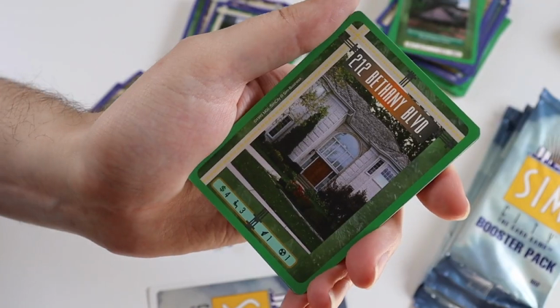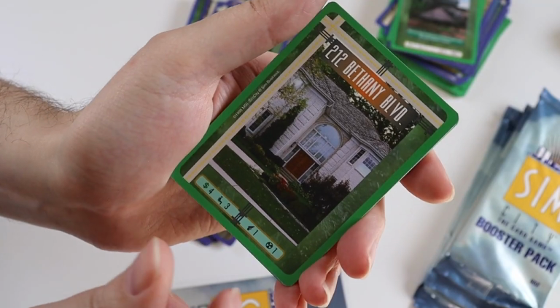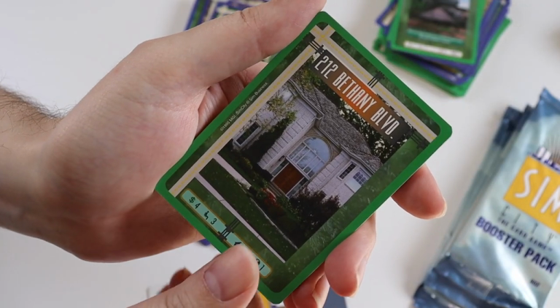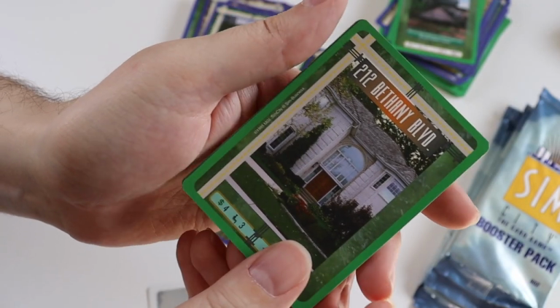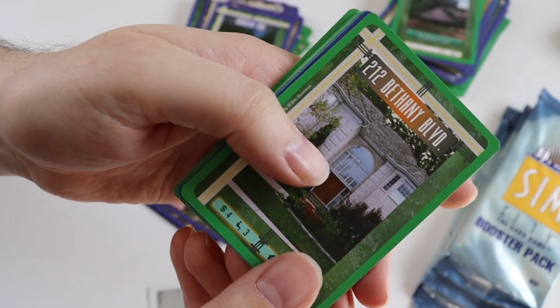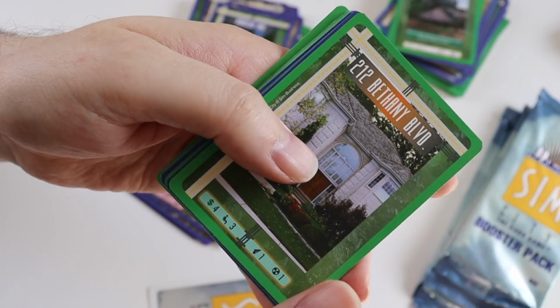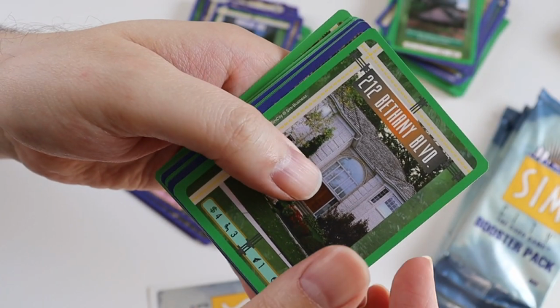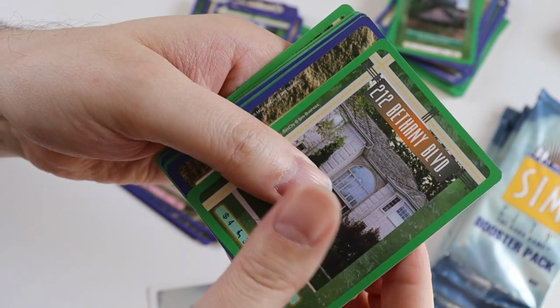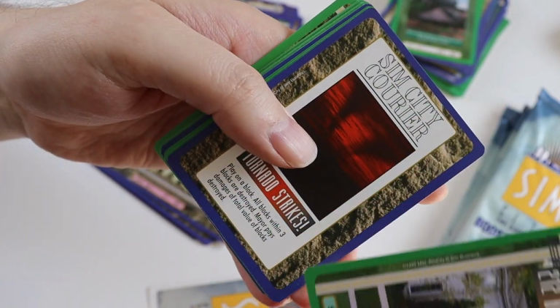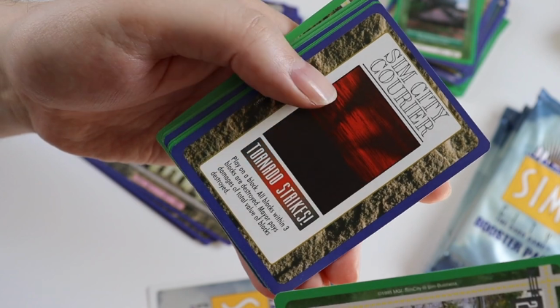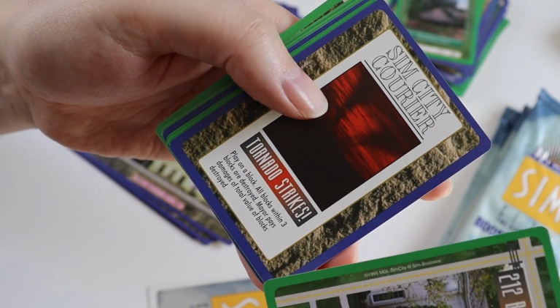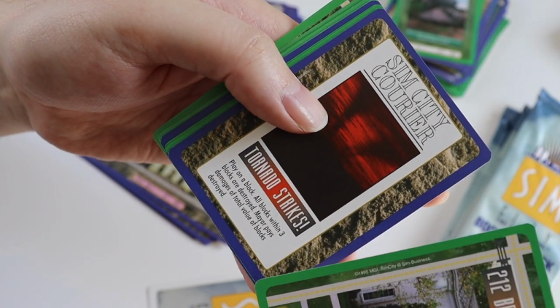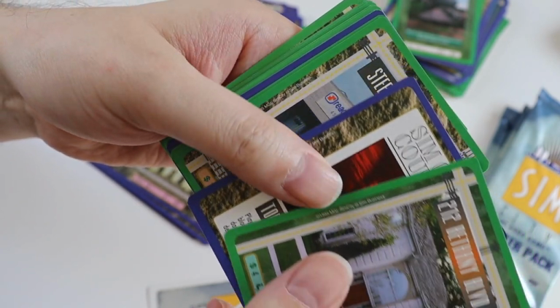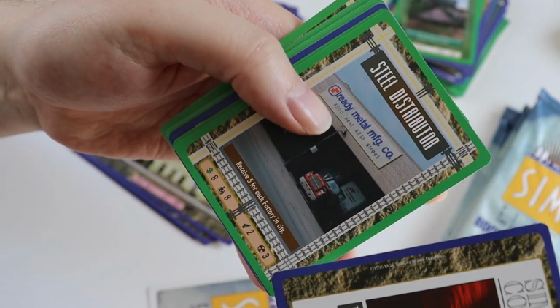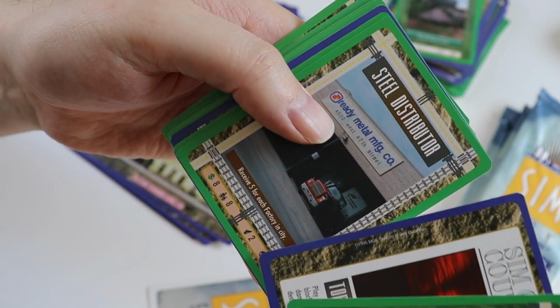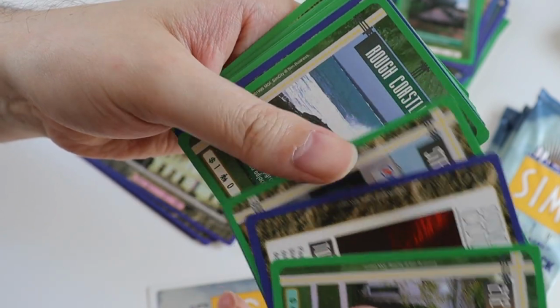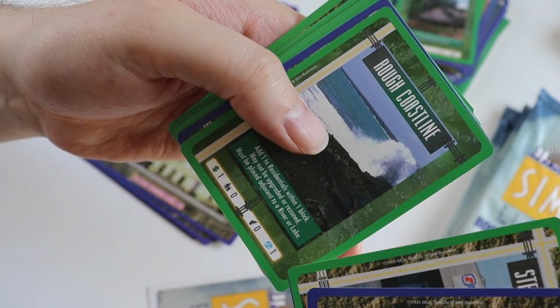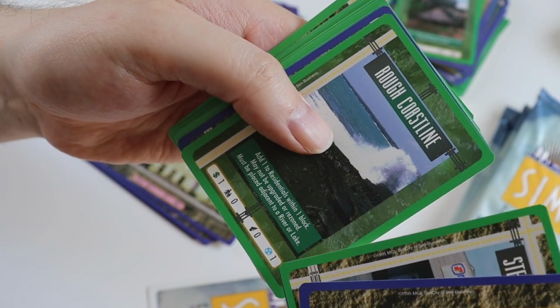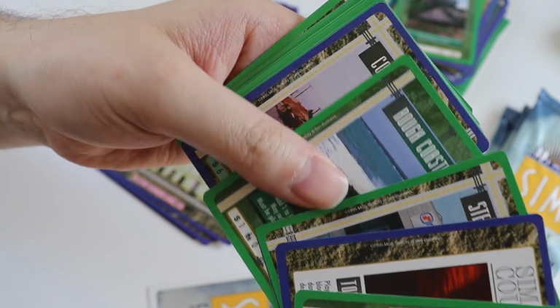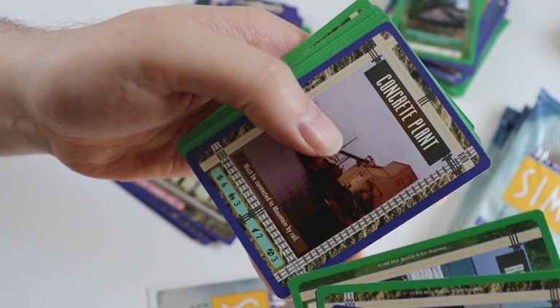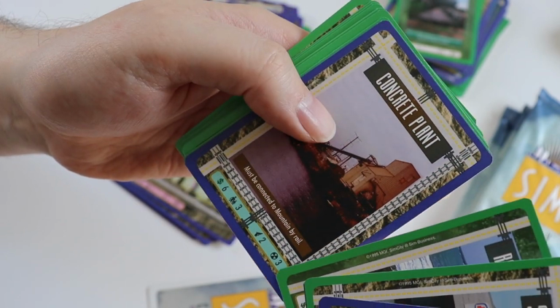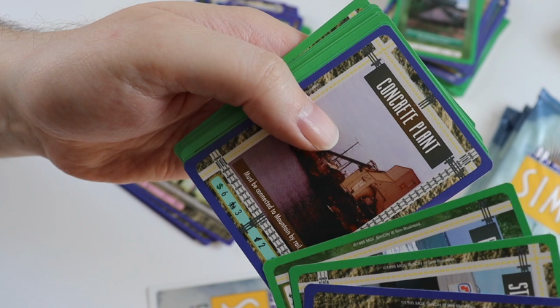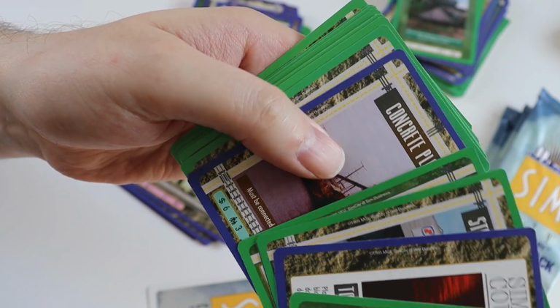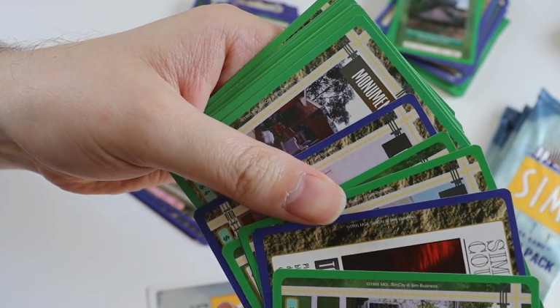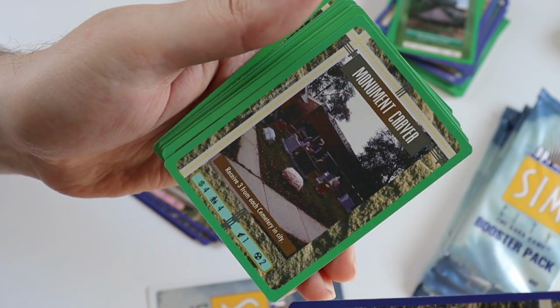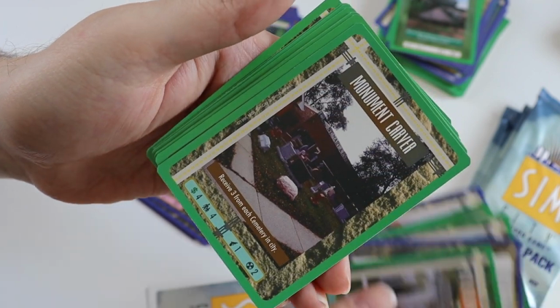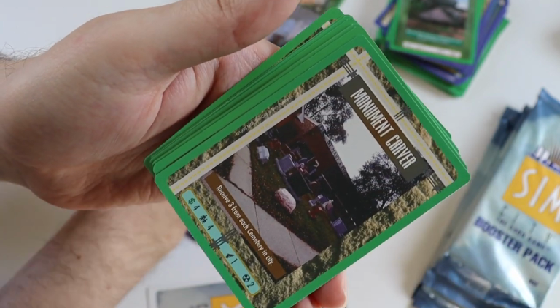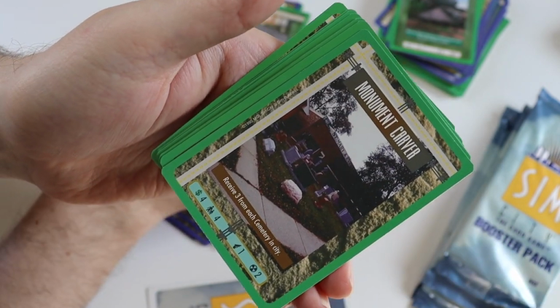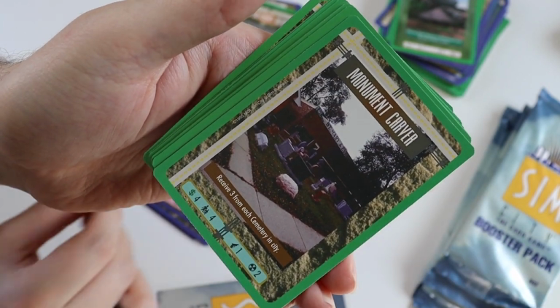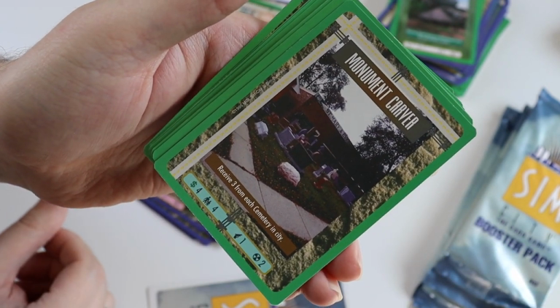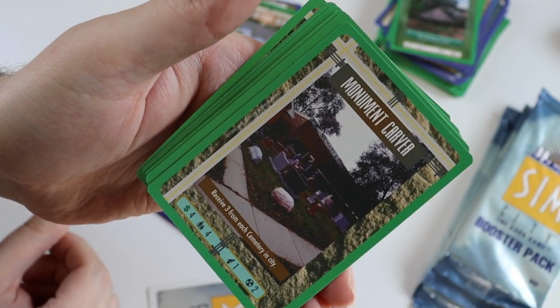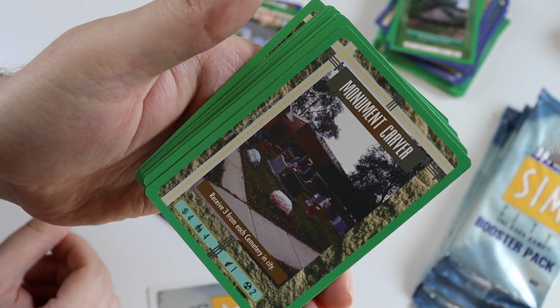Pack 8. The uncommons are 2-12 Bethany Boulevard, Tornado Strikes, Steel Distributor, Rough Coastline, Concrete Plant. The rare card is Monument Carver.